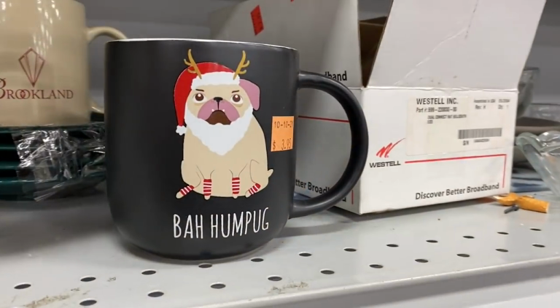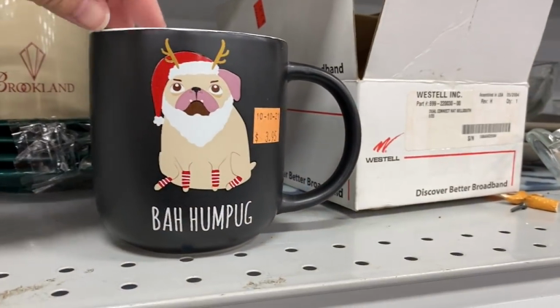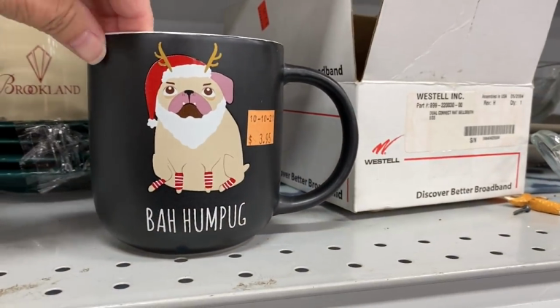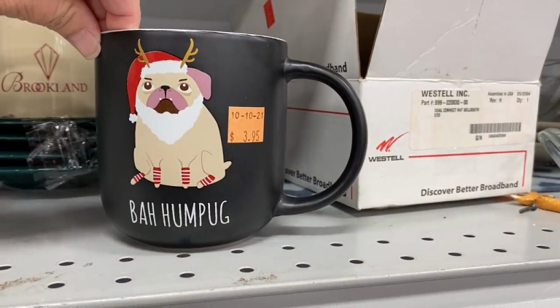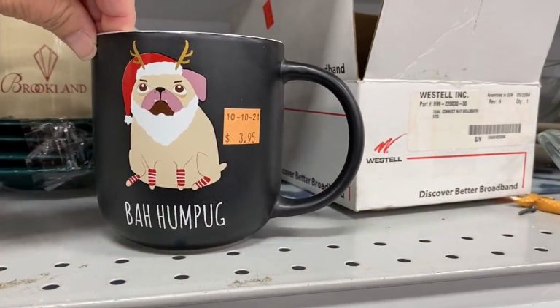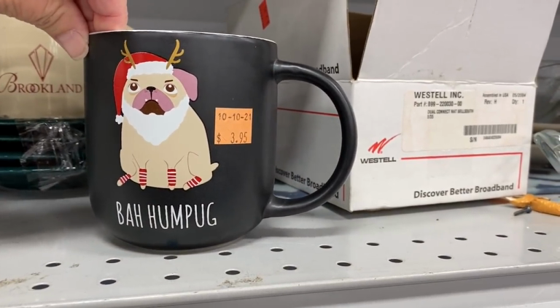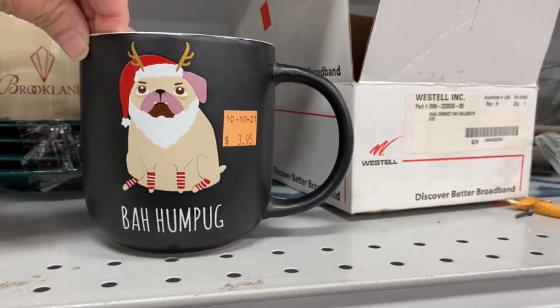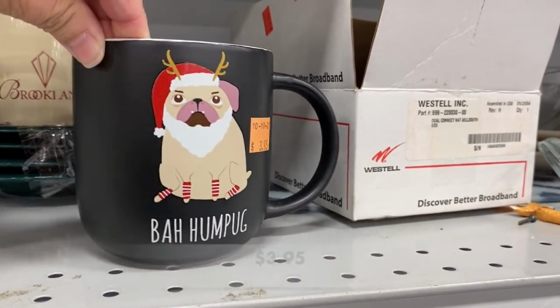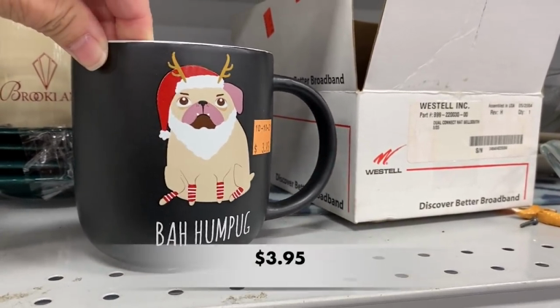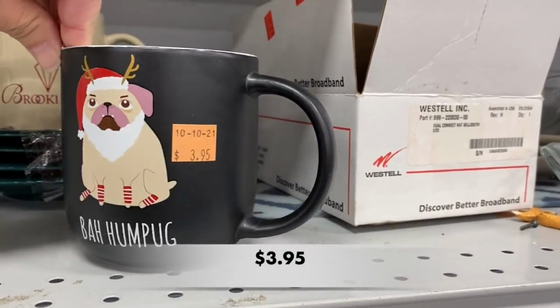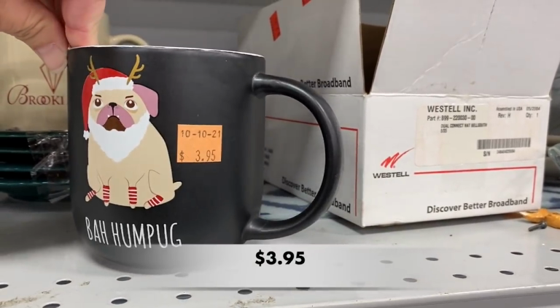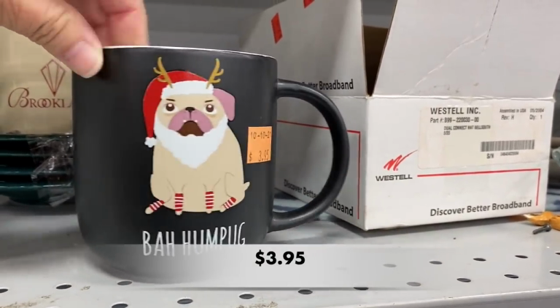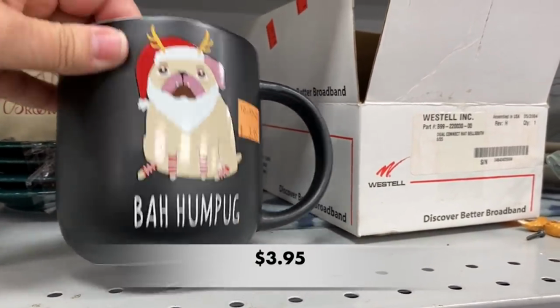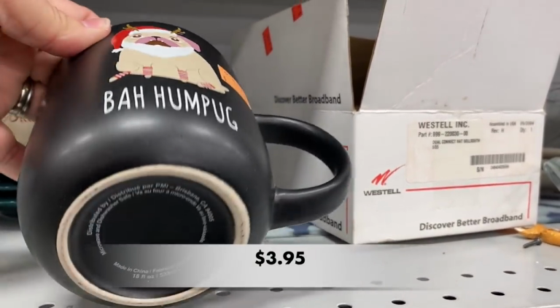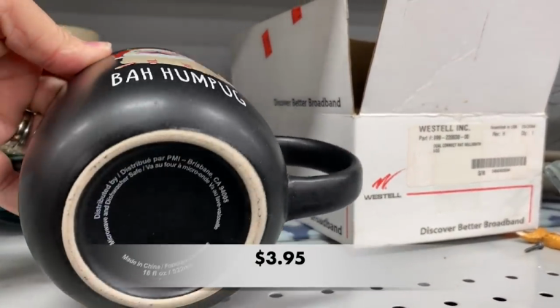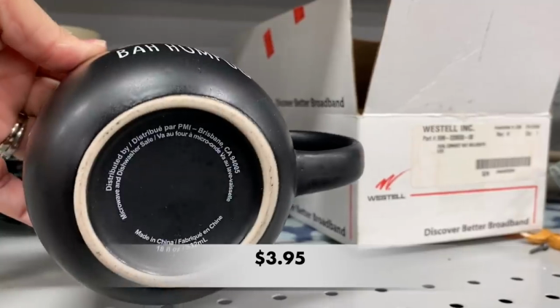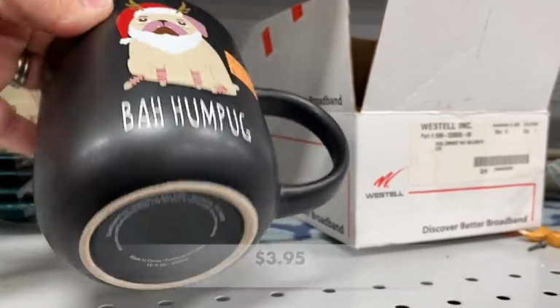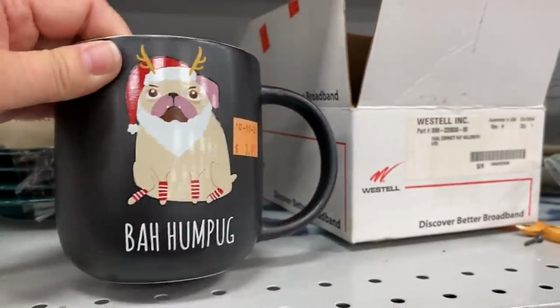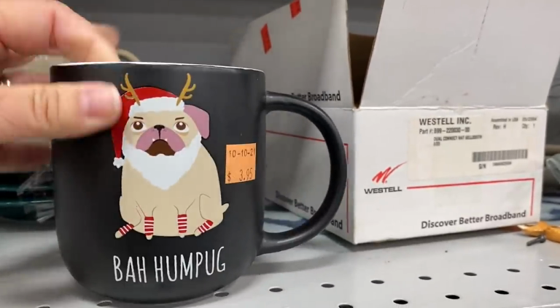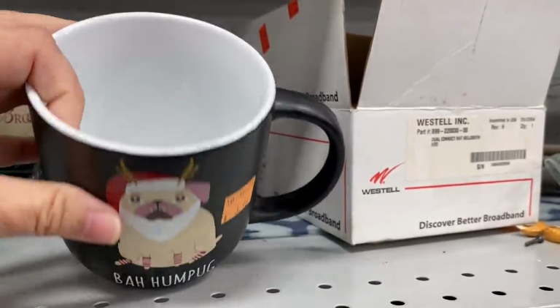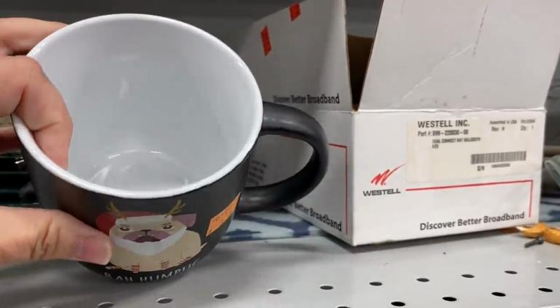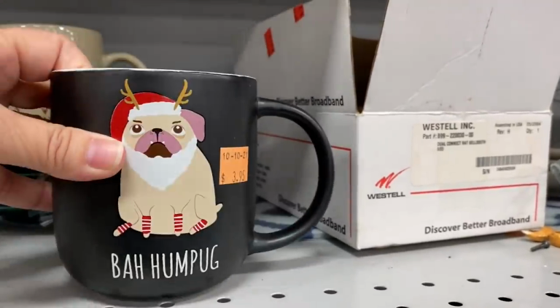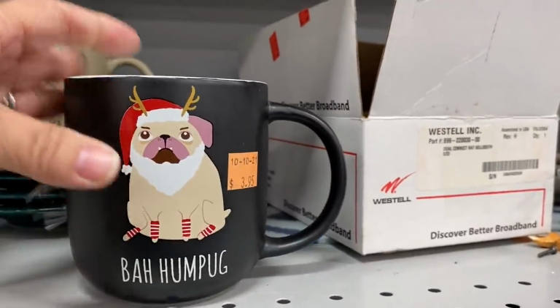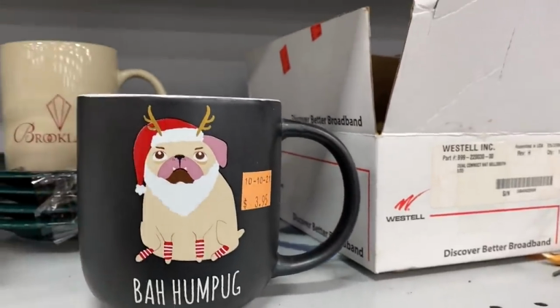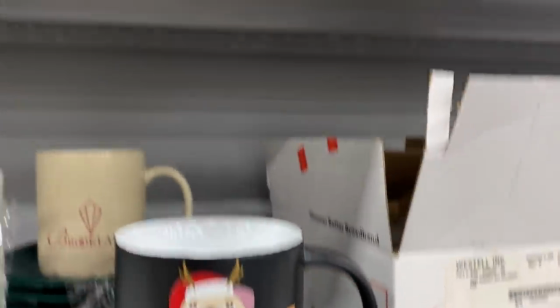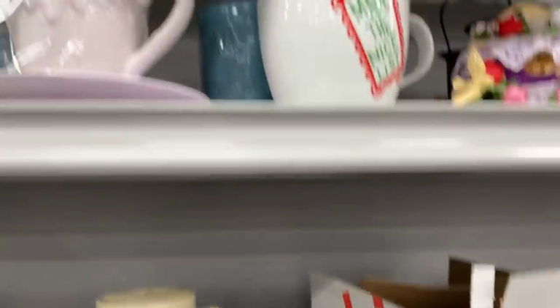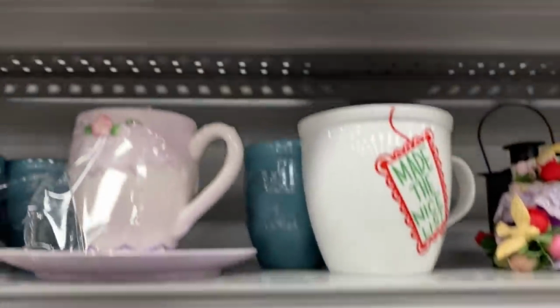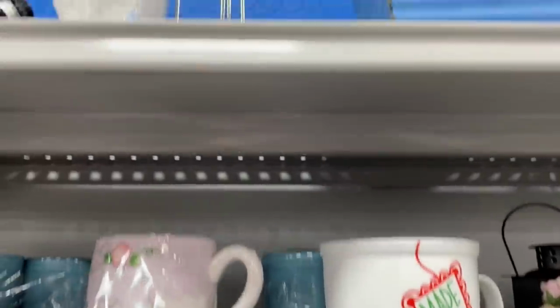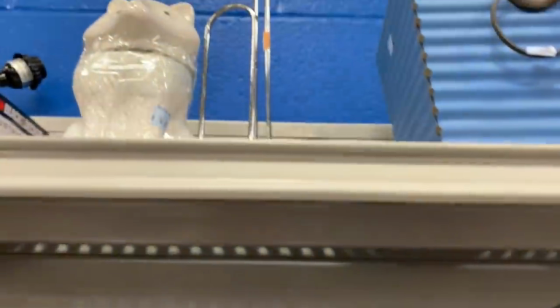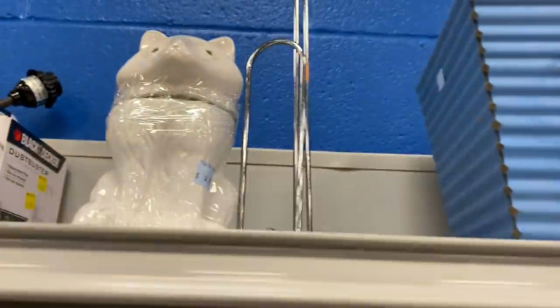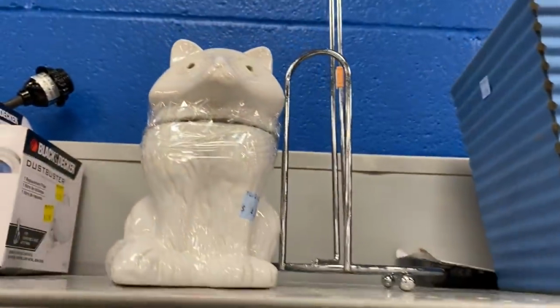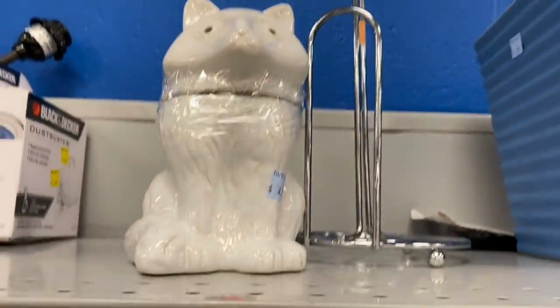If you have a pug dog, you might love this little mug — it's cute, but it doesn't need that $3.95 price tag. I would pay maybe $2 for it at Goodwill, but not $4.